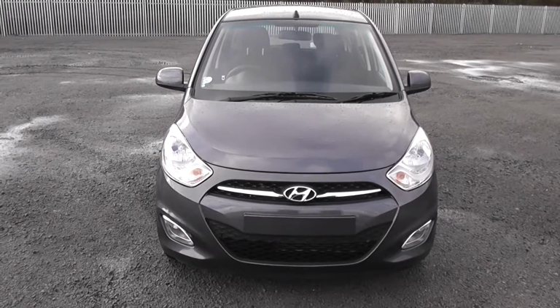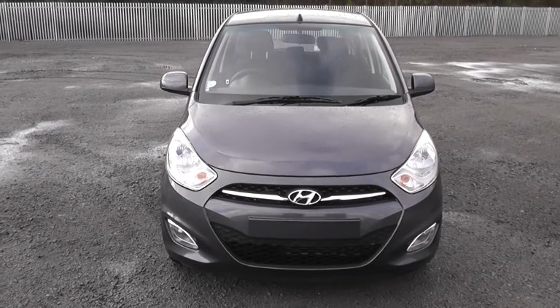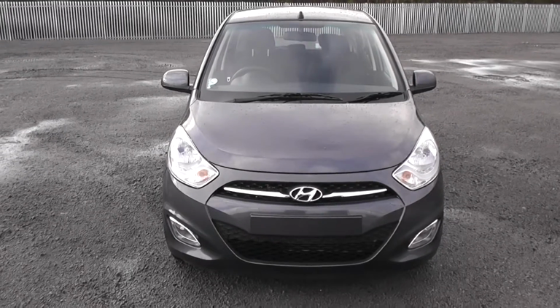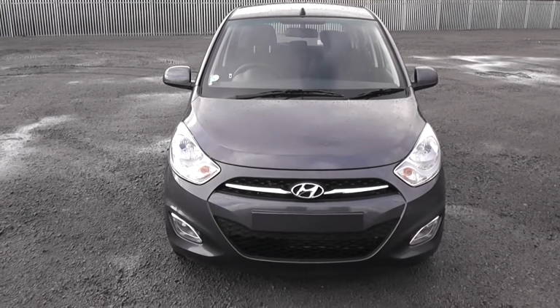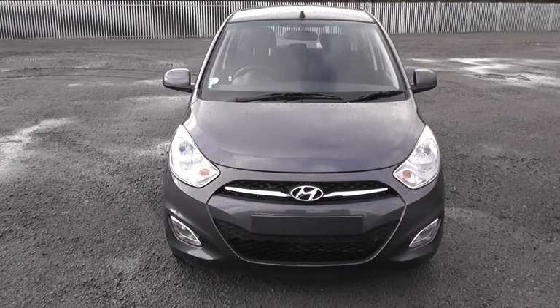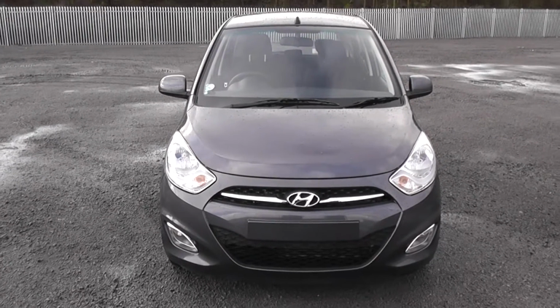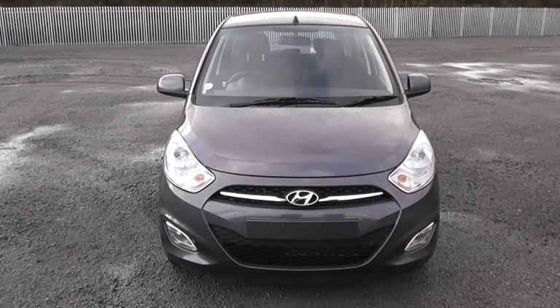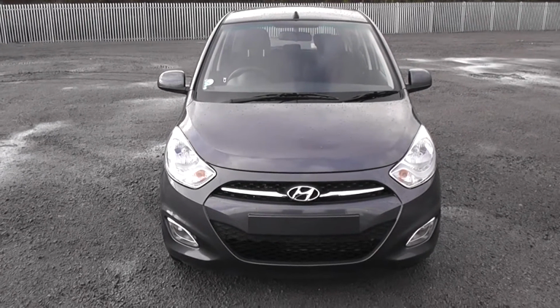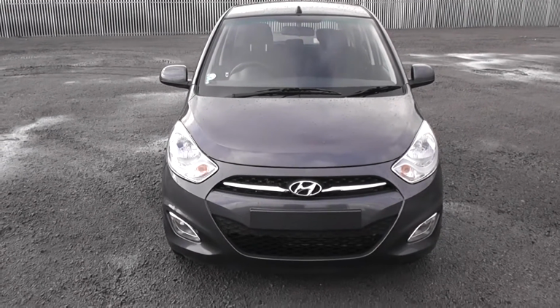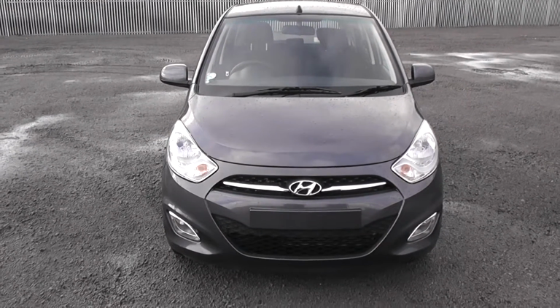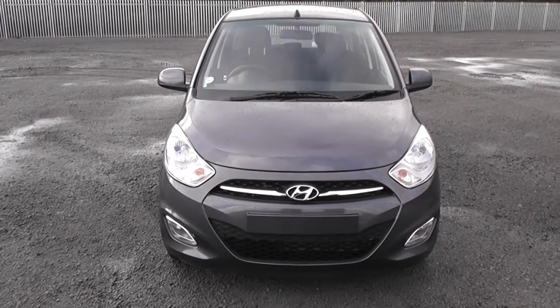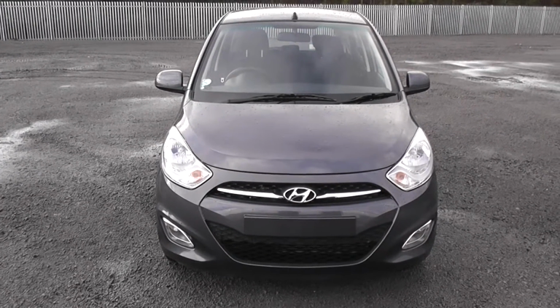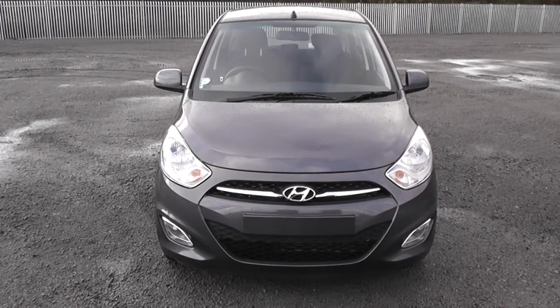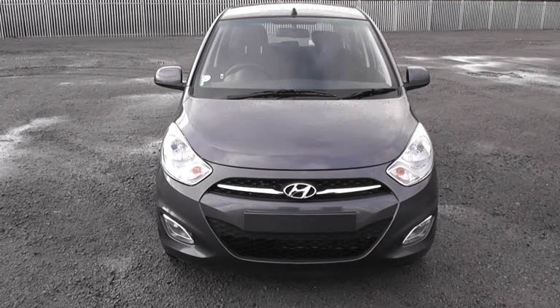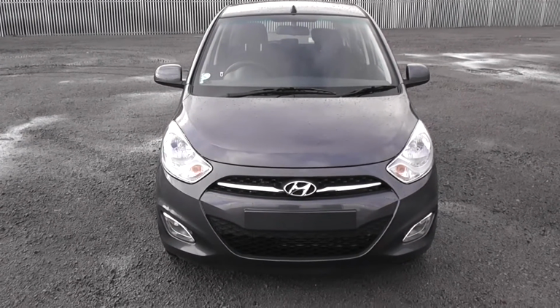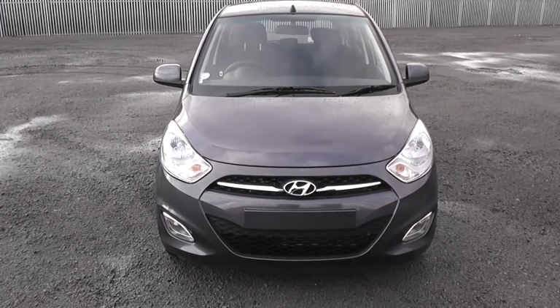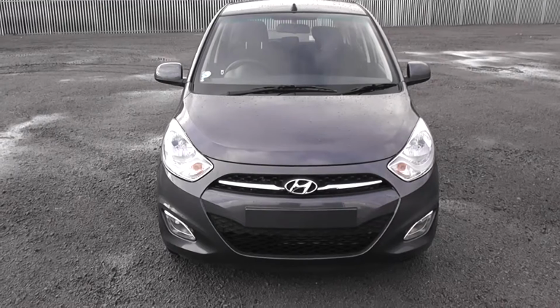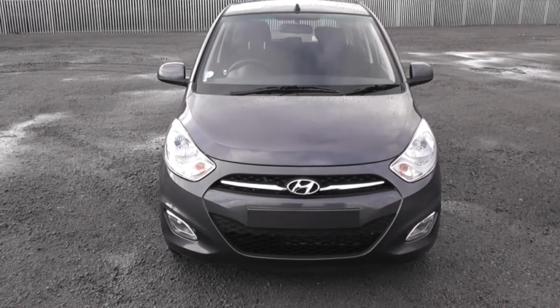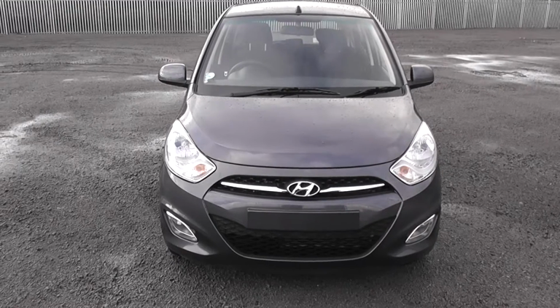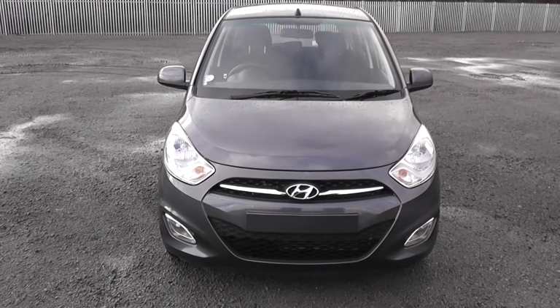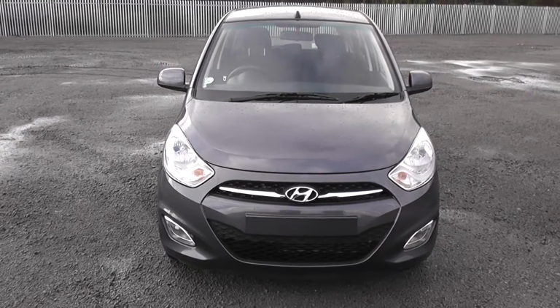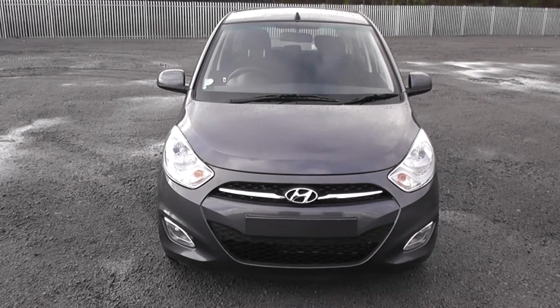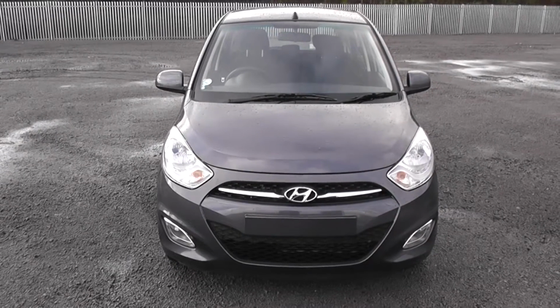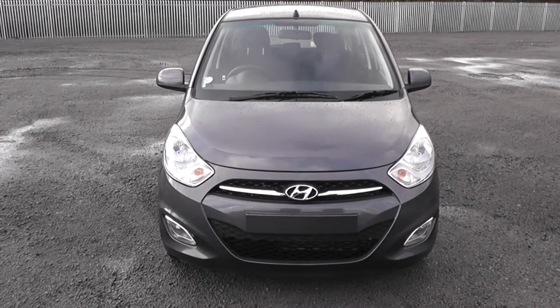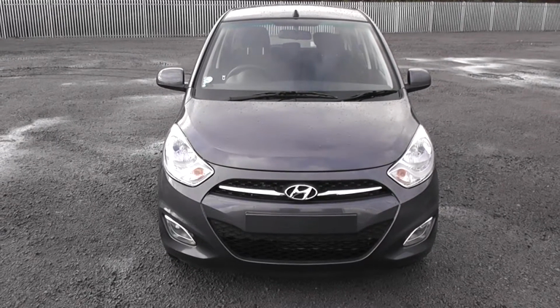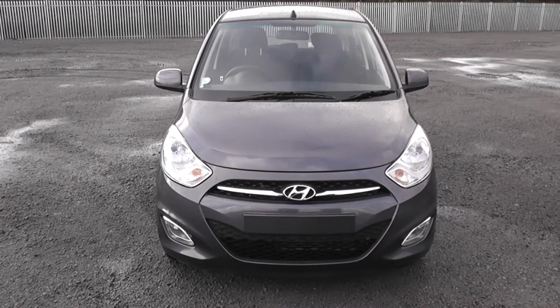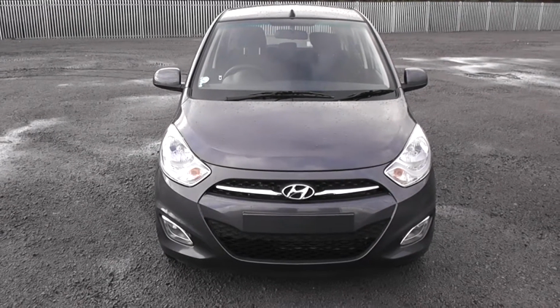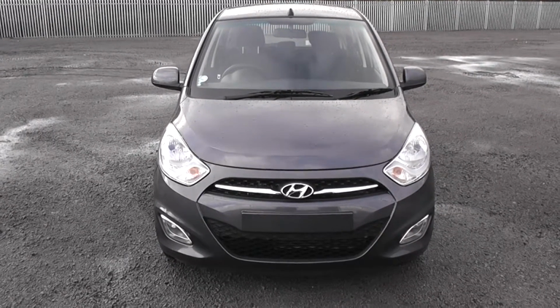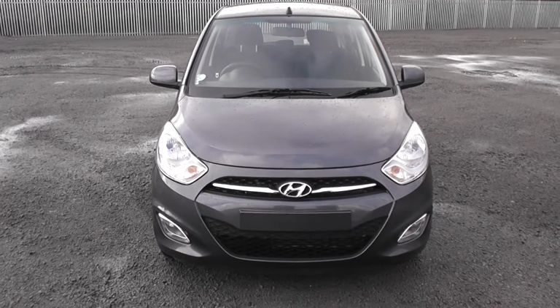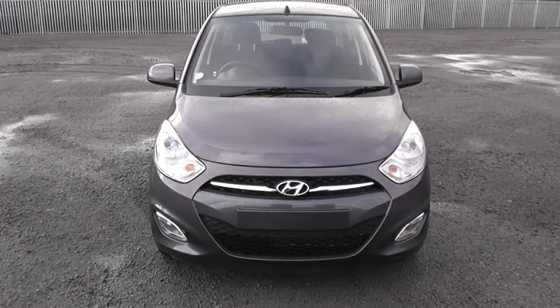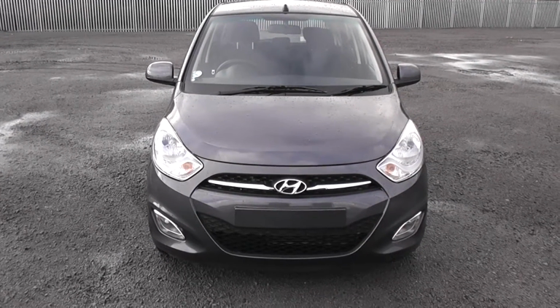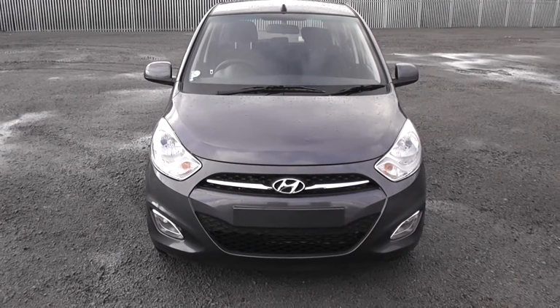Welcome to Wessex Garage, on Penarth Road in Cardiff. Today we have a Hyundai i10 Active. It will be coming on a 63 plate and has been pre-registered.